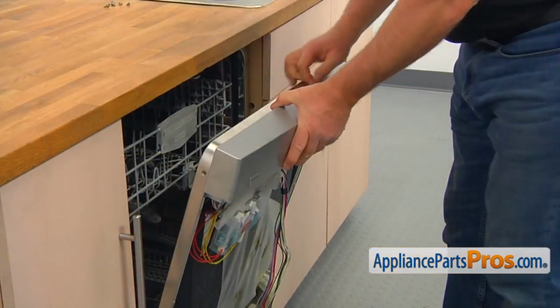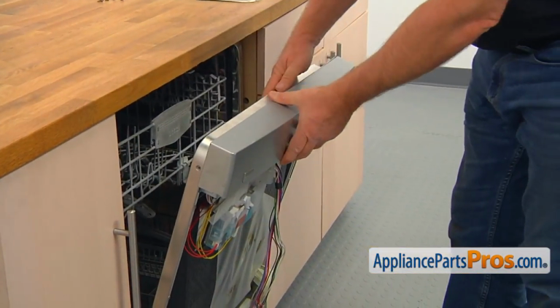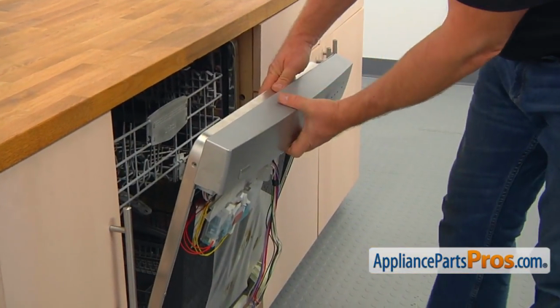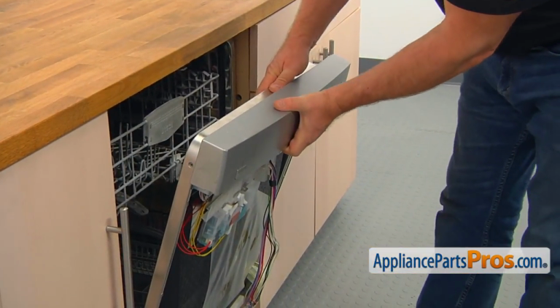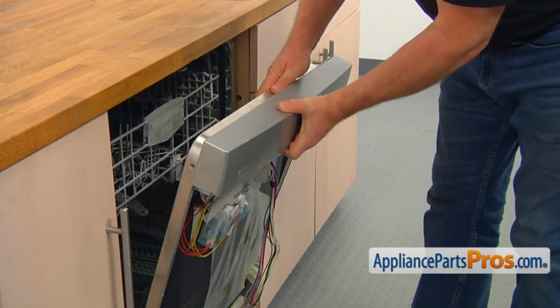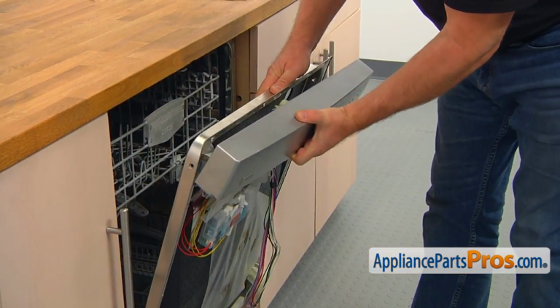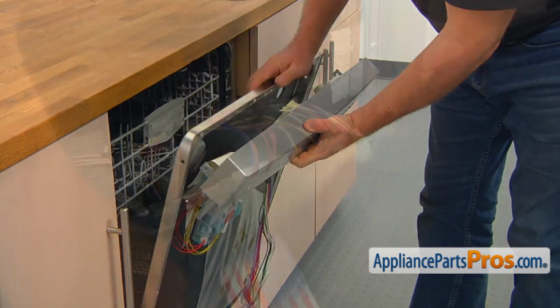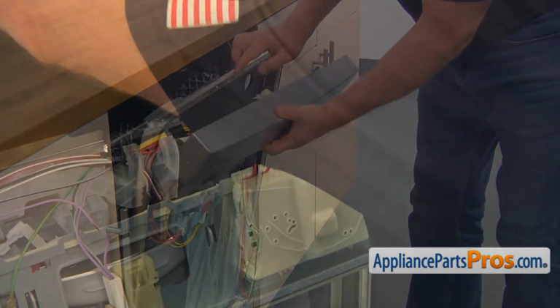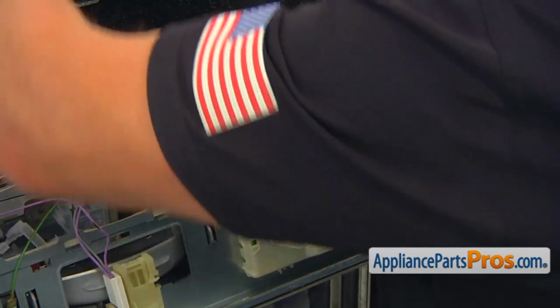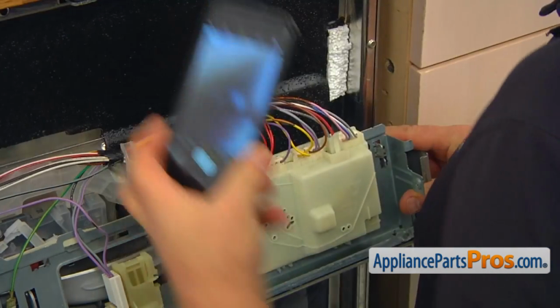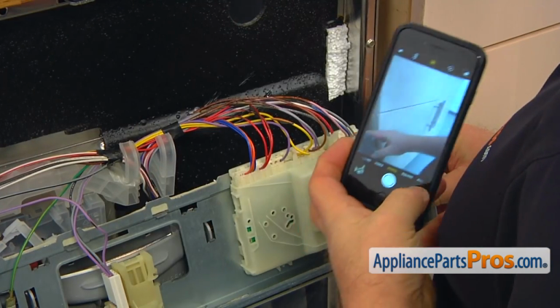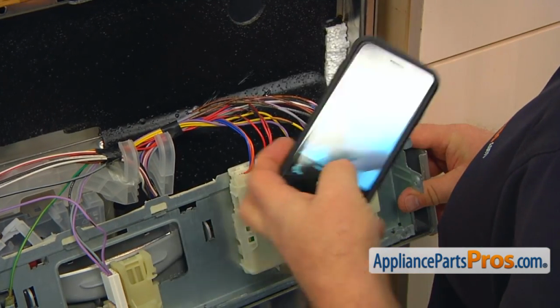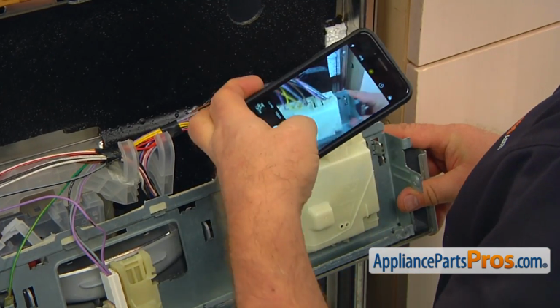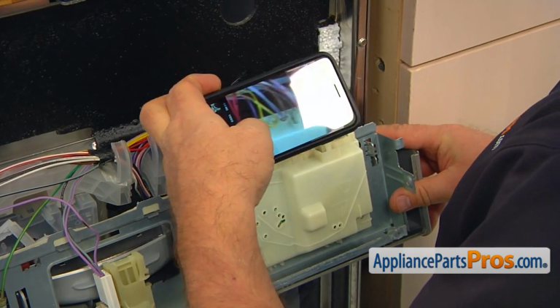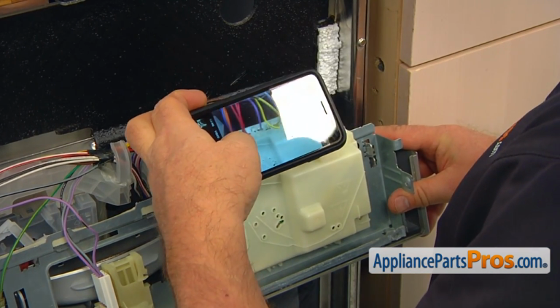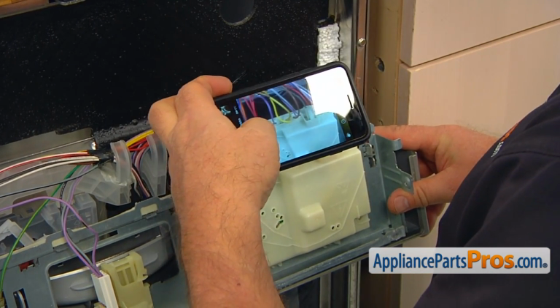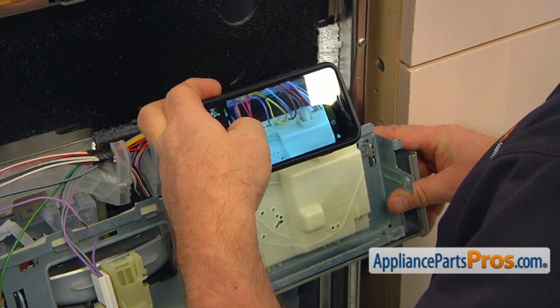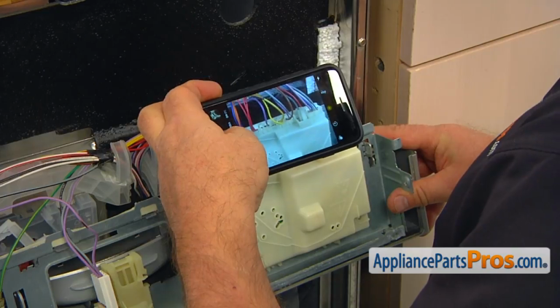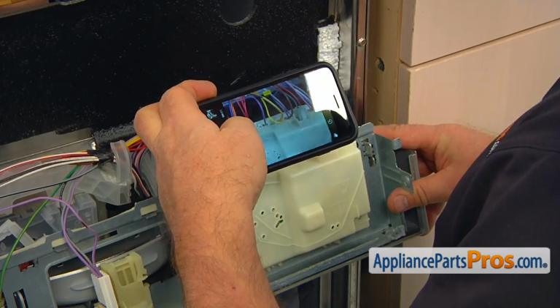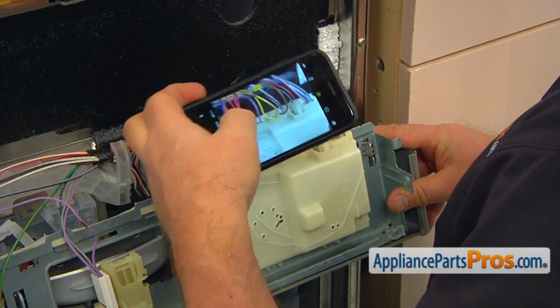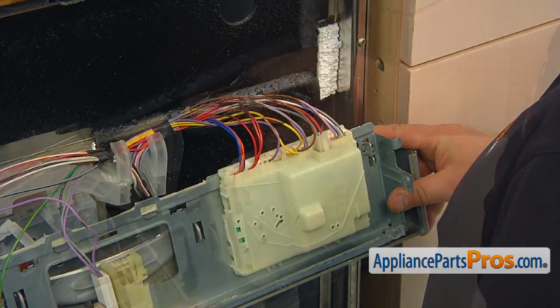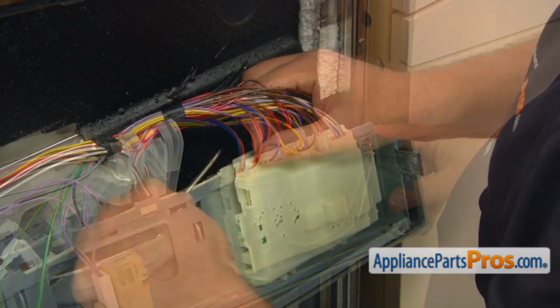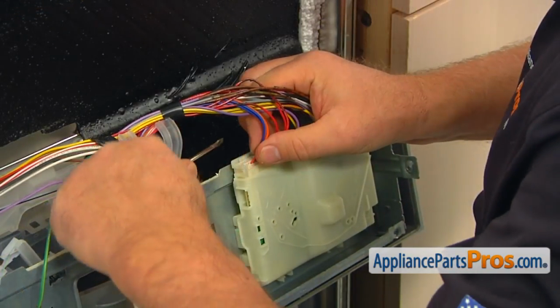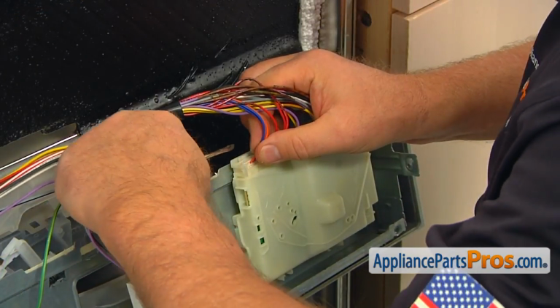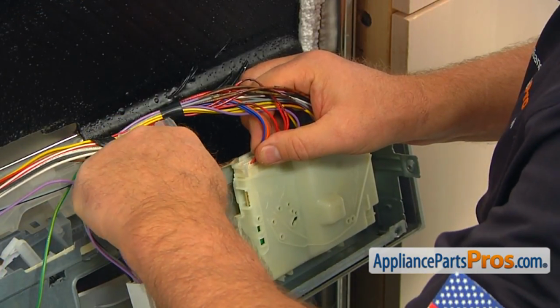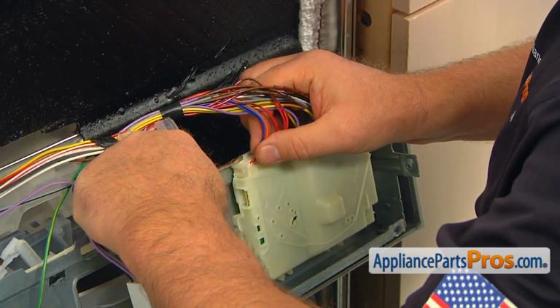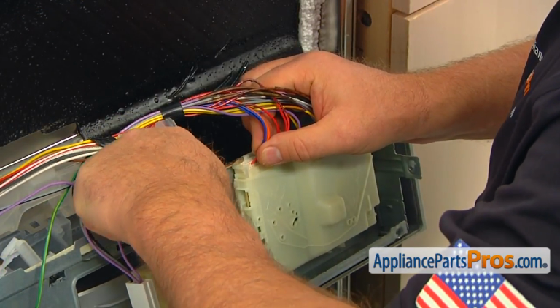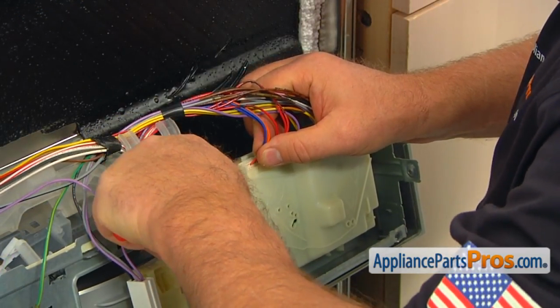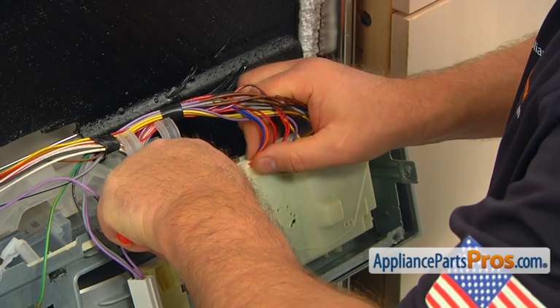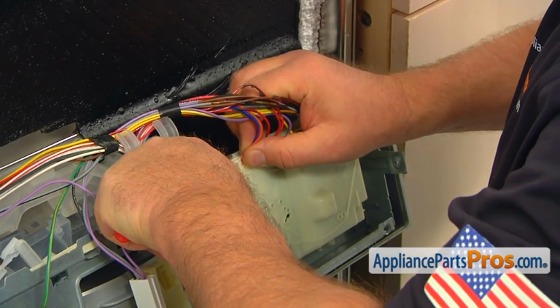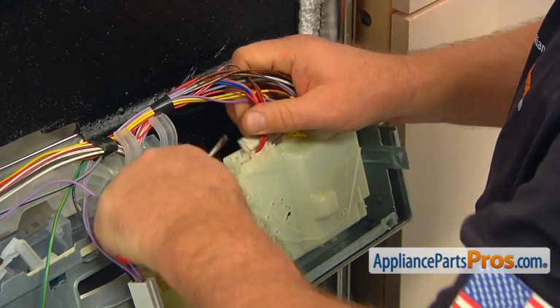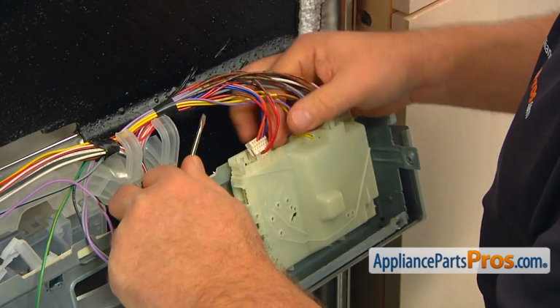Now we can remove the control panel — pull it out. Take a picture of how the wires are connected; you may need it later on. Using the flat blade screwdriver, press the tabs and remove all the wire plugs from the control board.